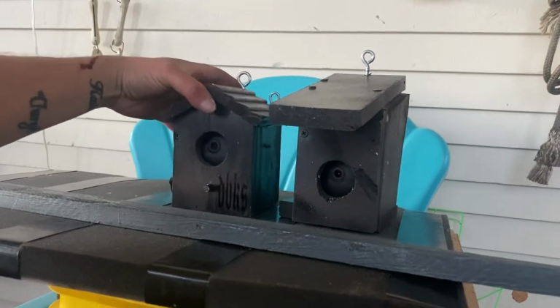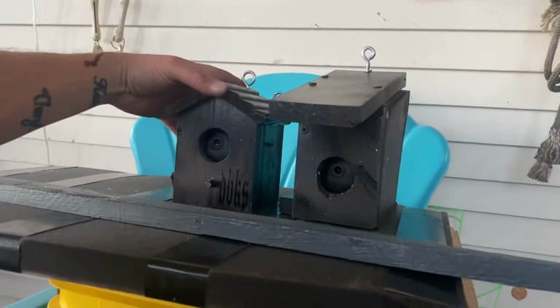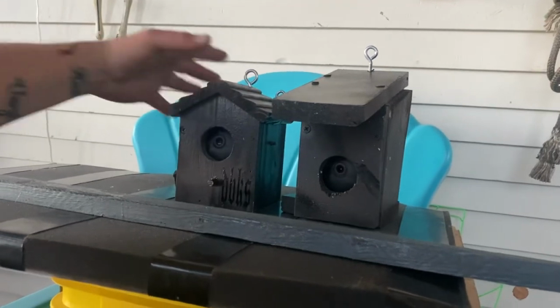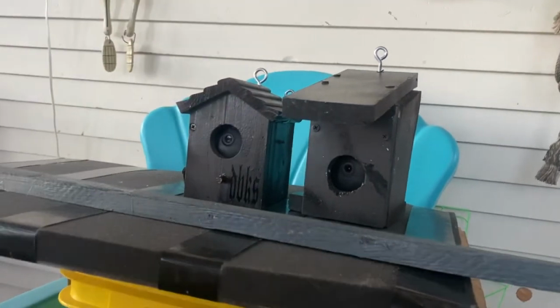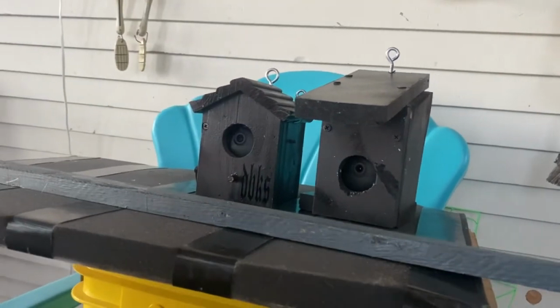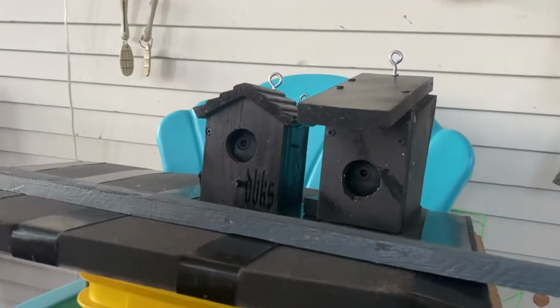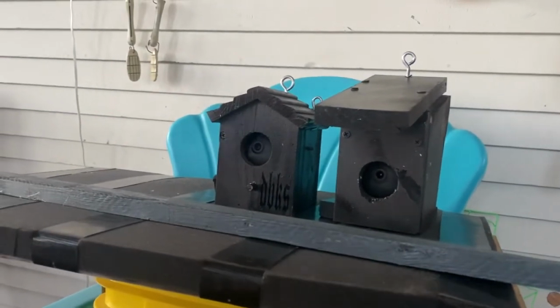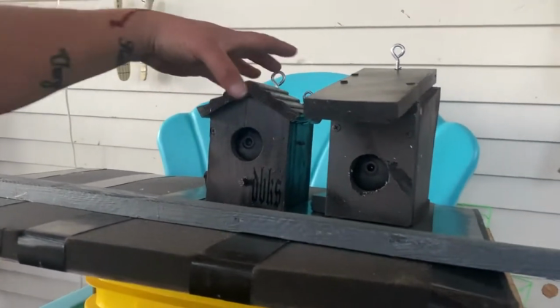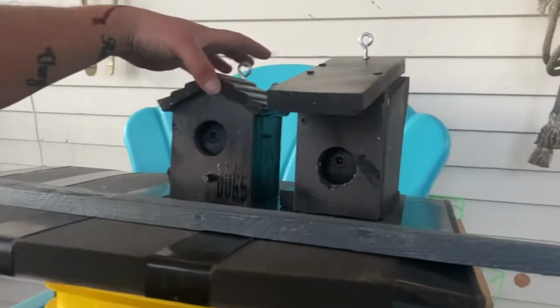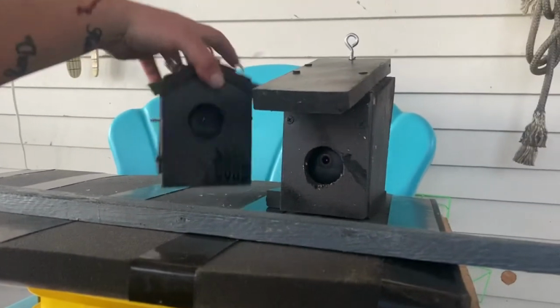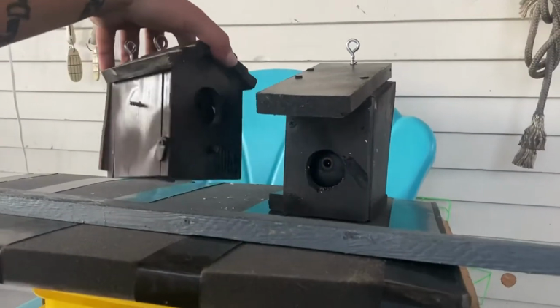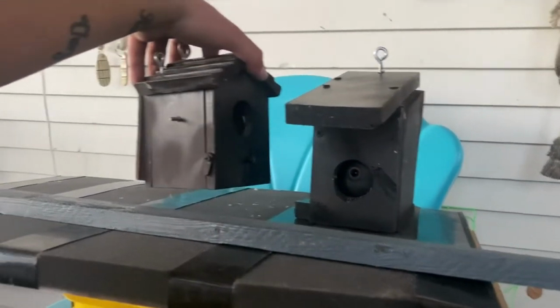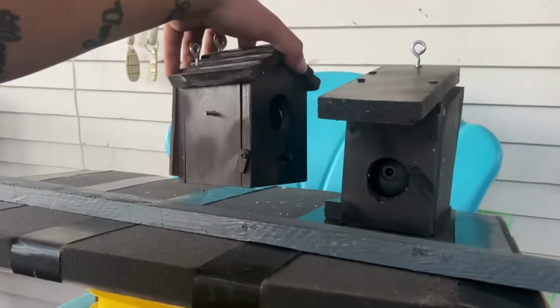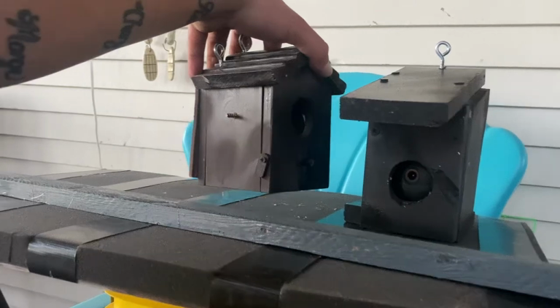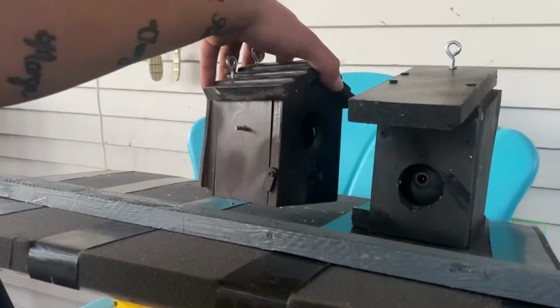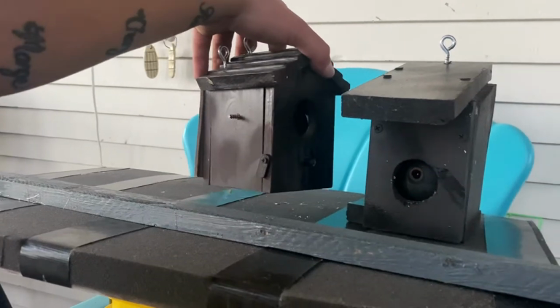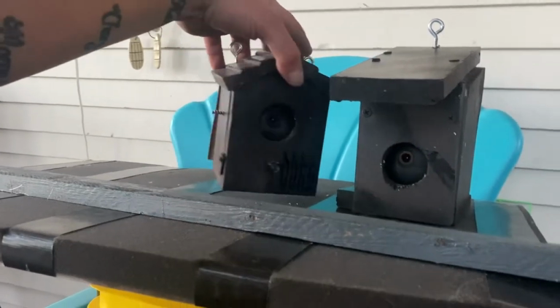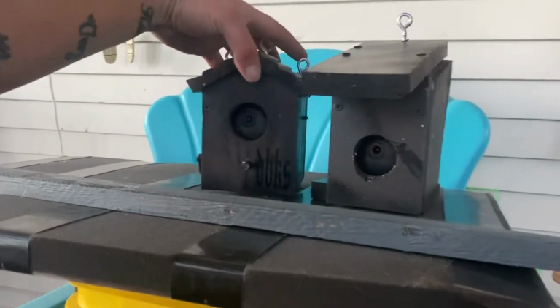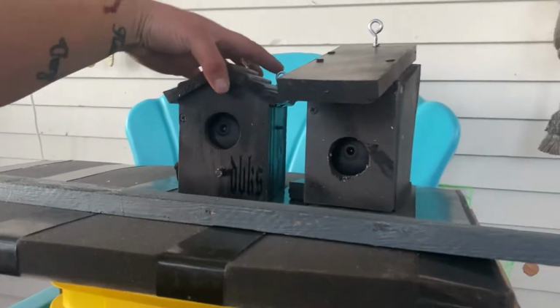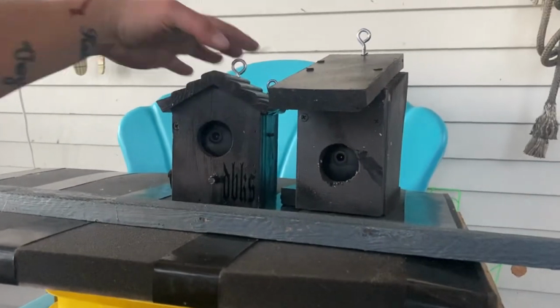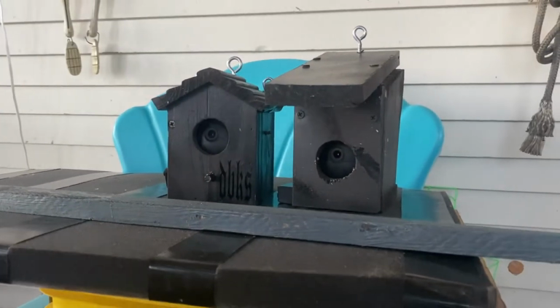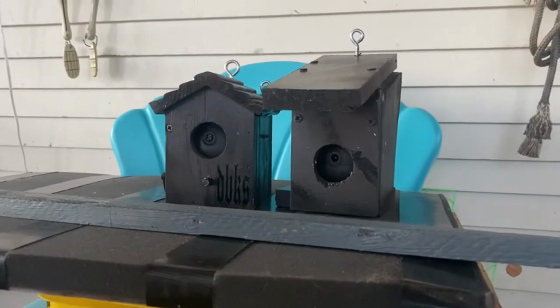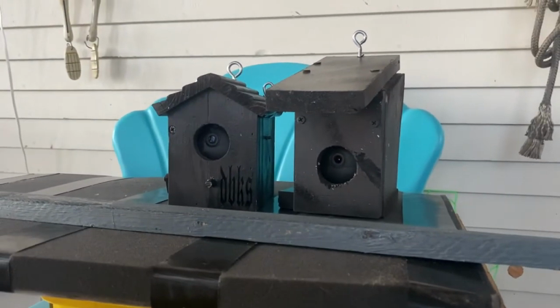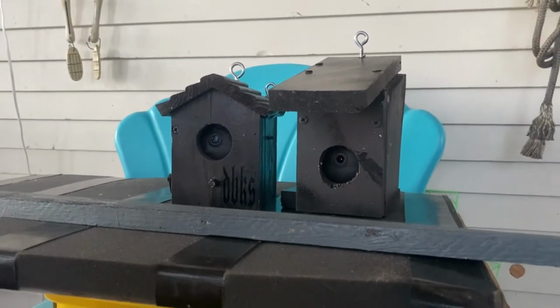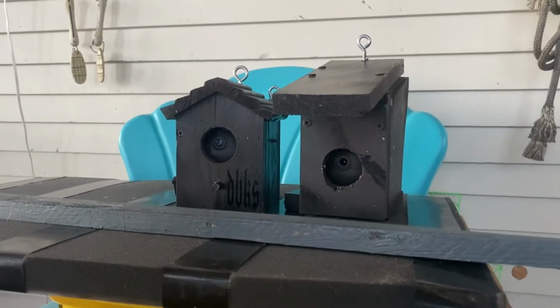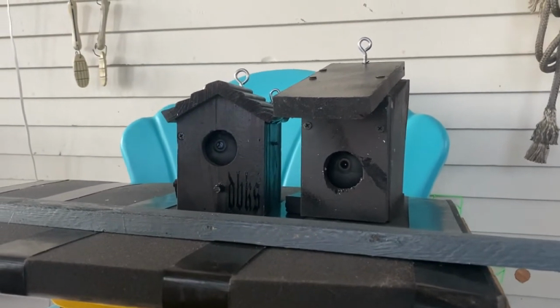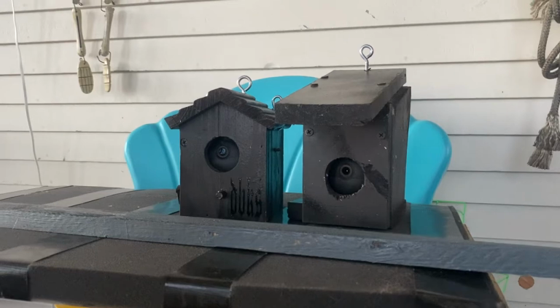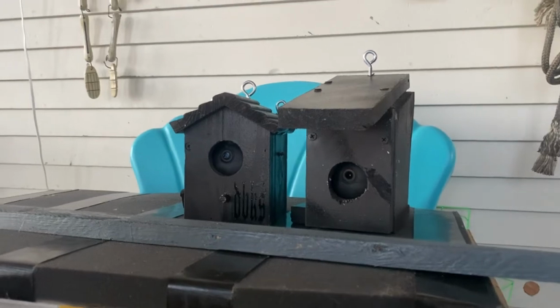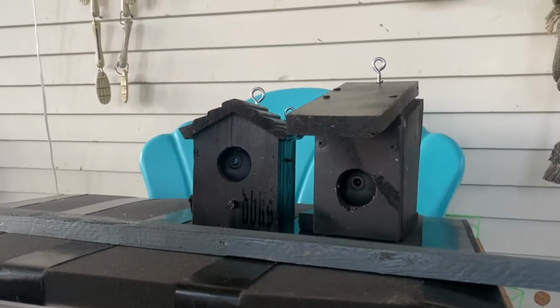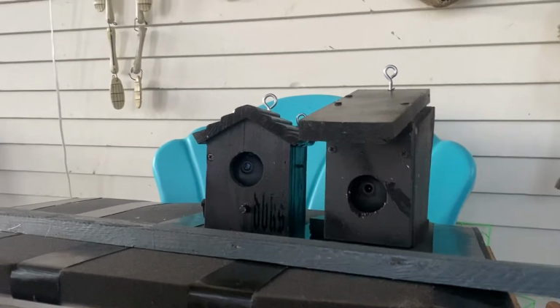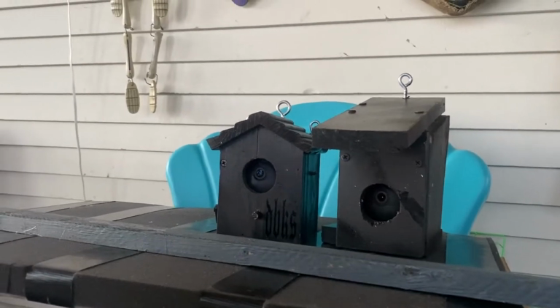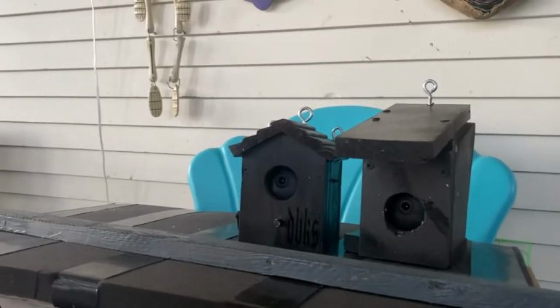This is when I ran out of inch-and-a-half screws, so all I had were two-and-a-half inch ones at the time. Now this — this is my proudest one.